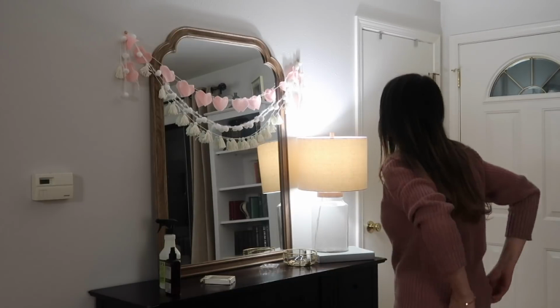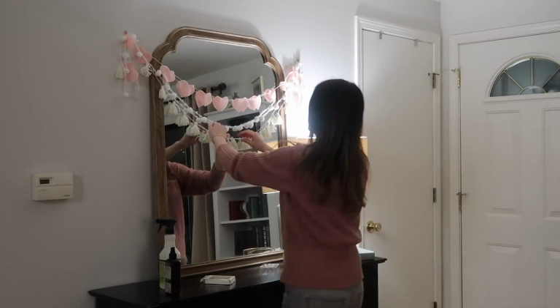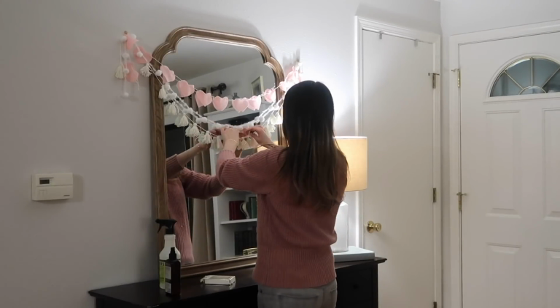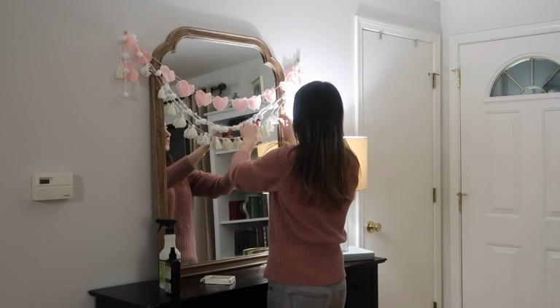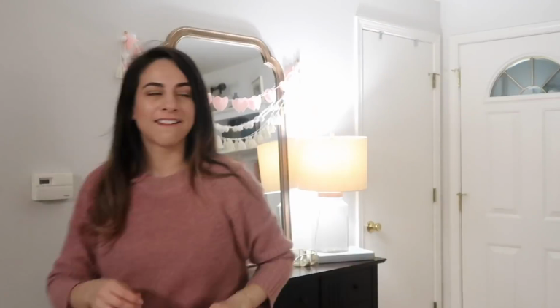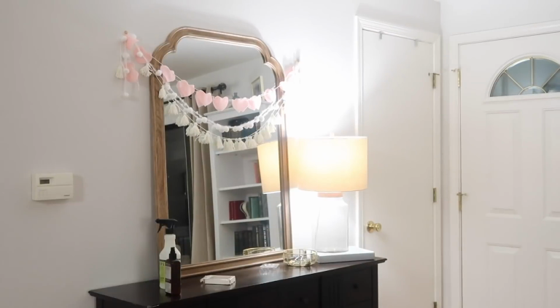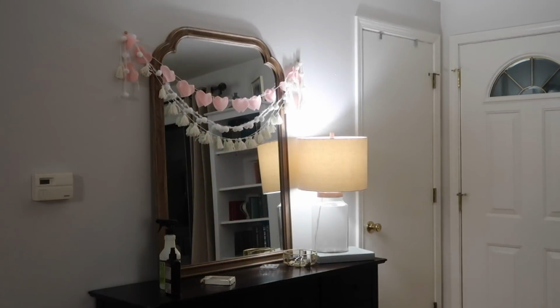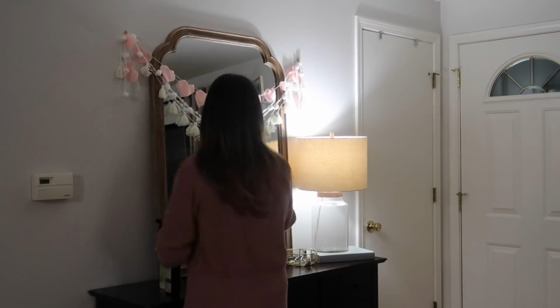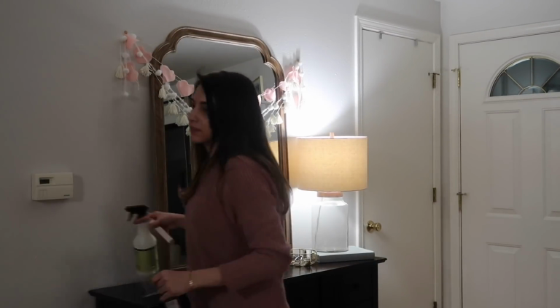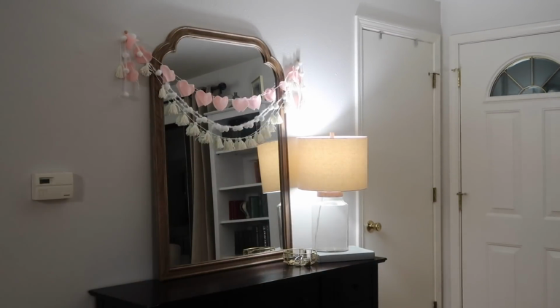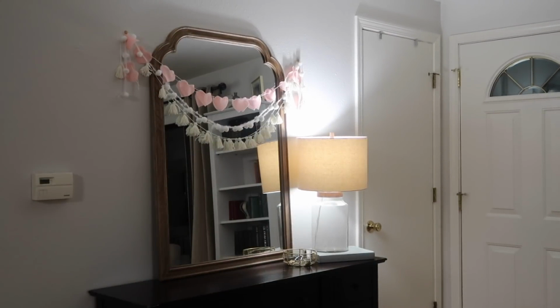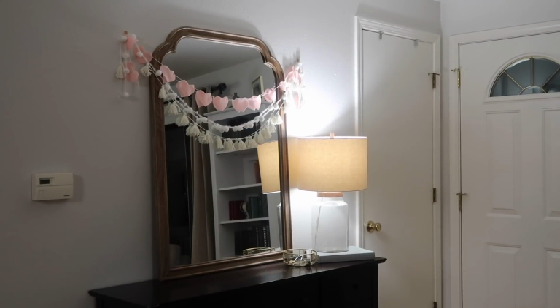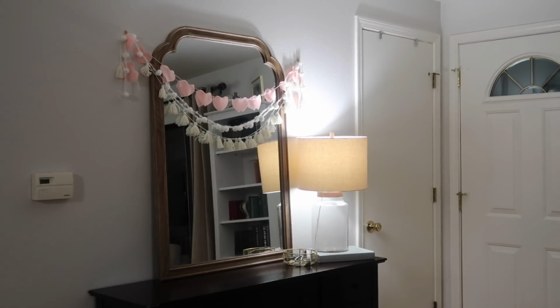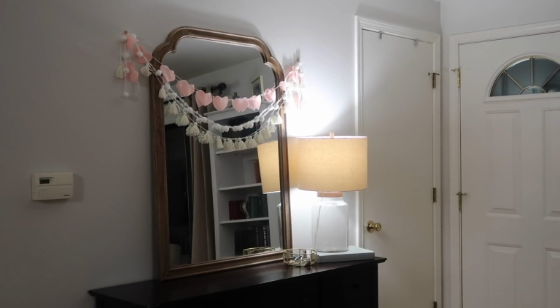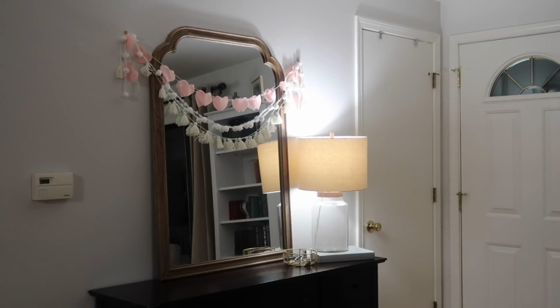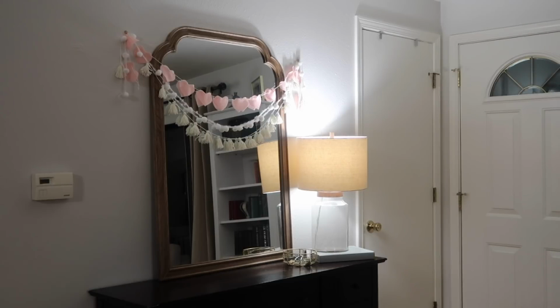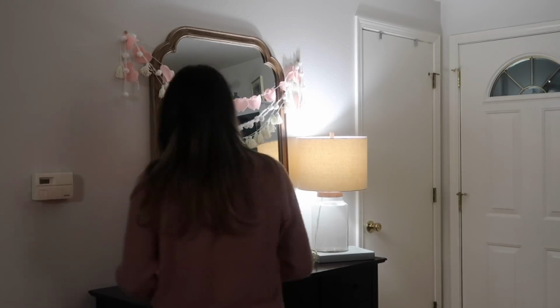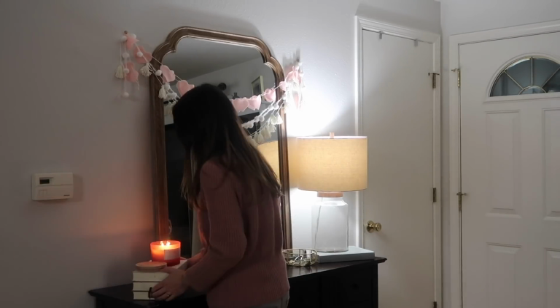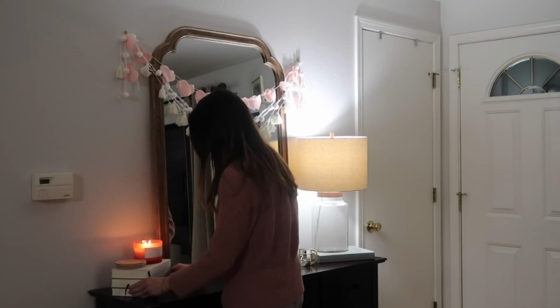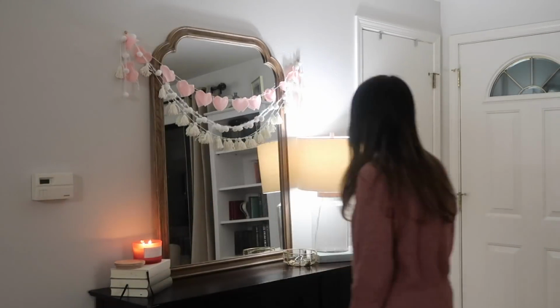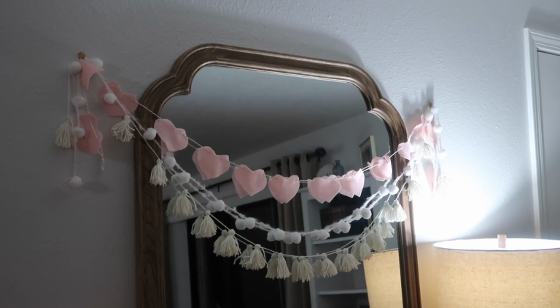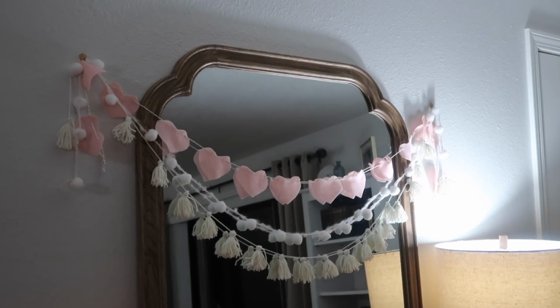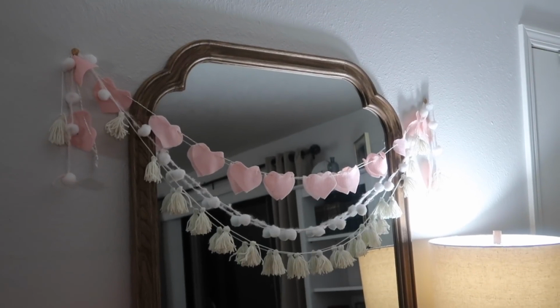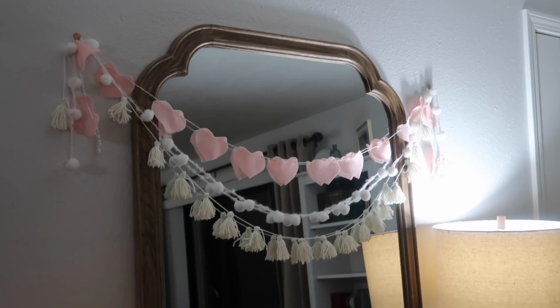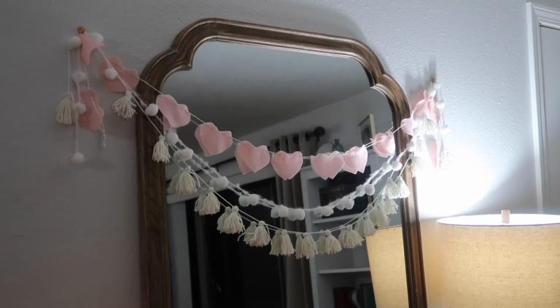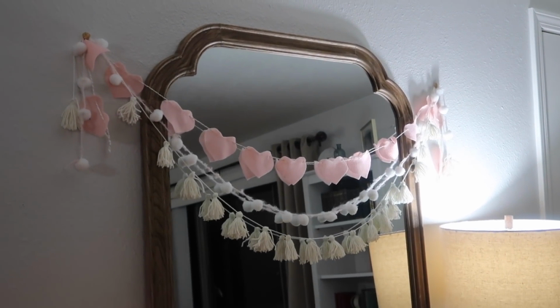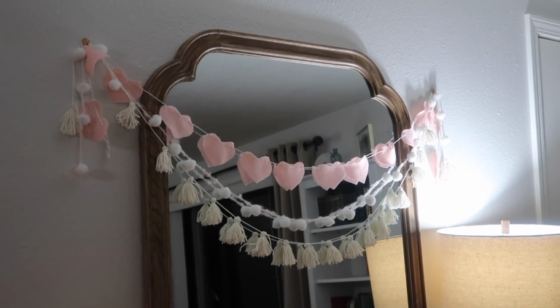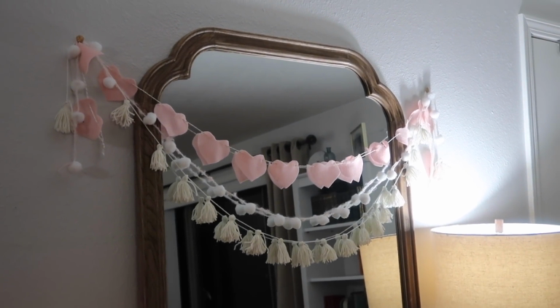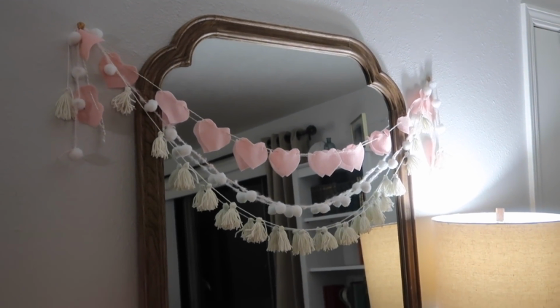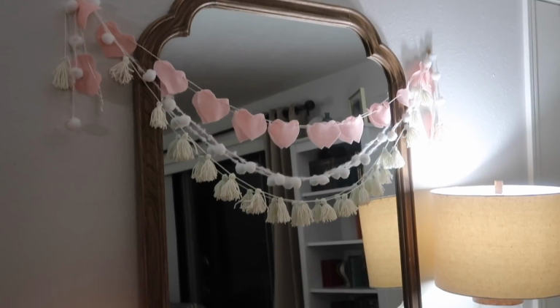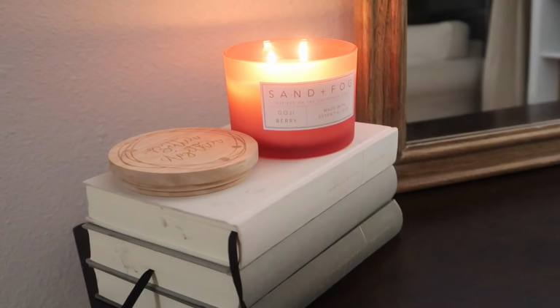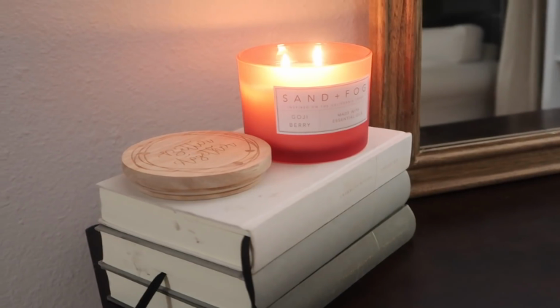Anyways, this is the one area of the house that I keep looking at and I love how it turned out. I was really excited to share it with you because I think it's something that you guys will like too — so let me know in the comments below.